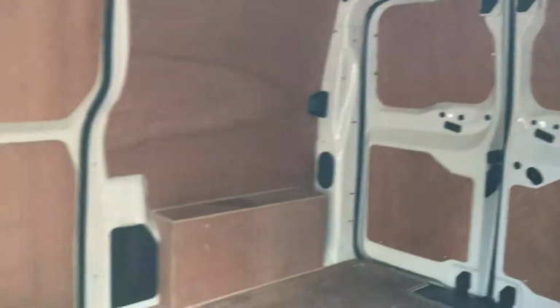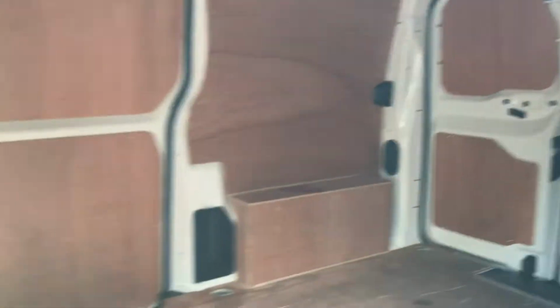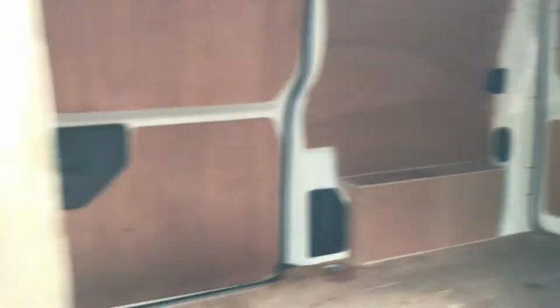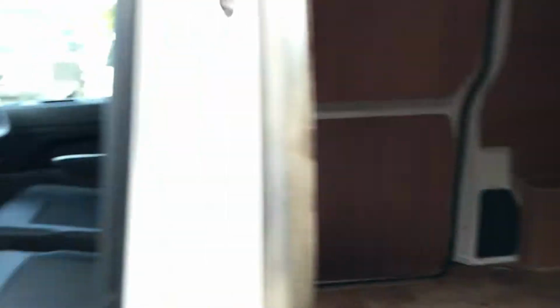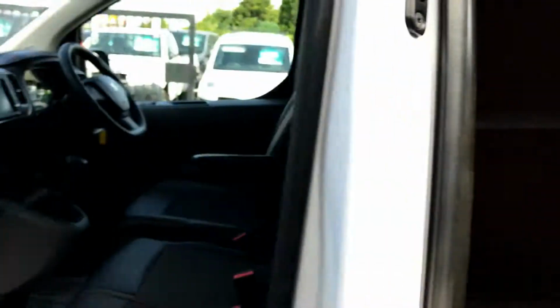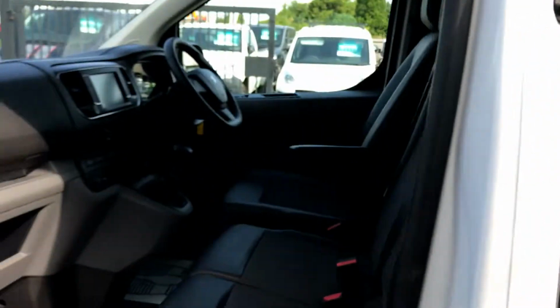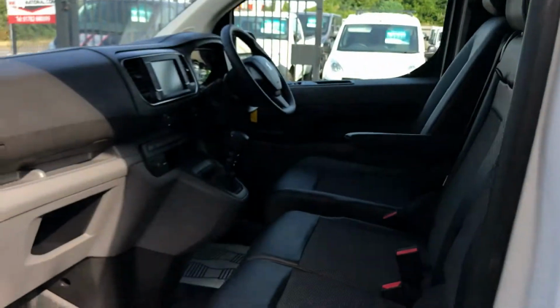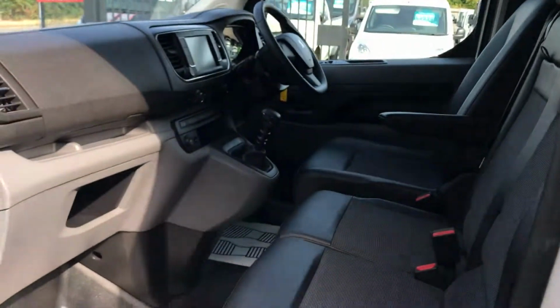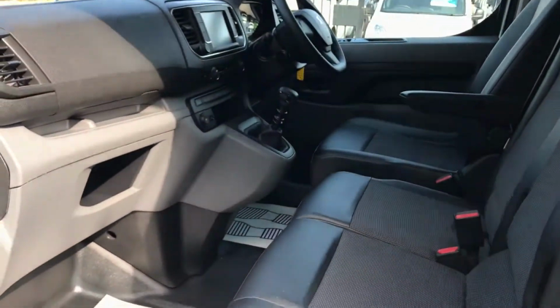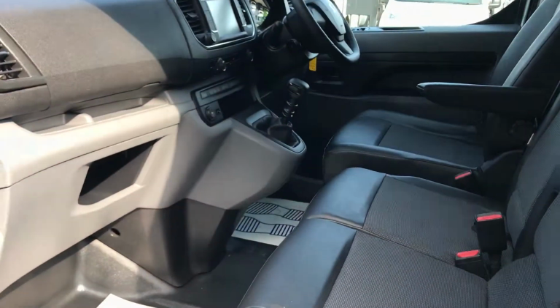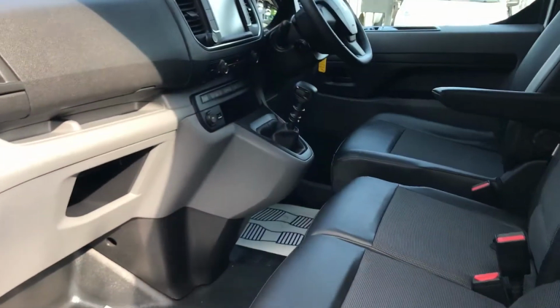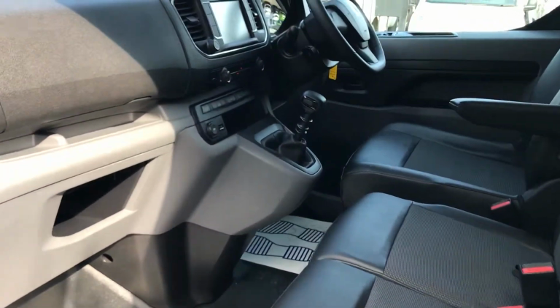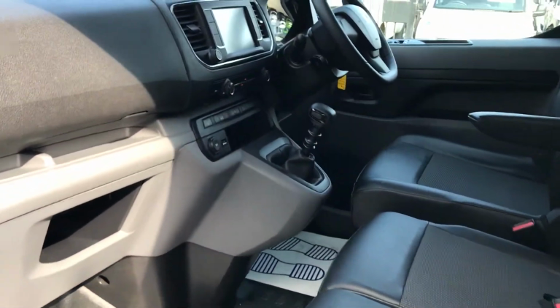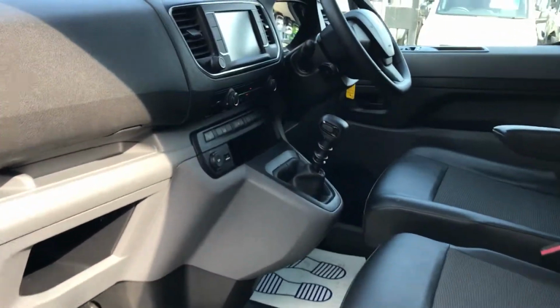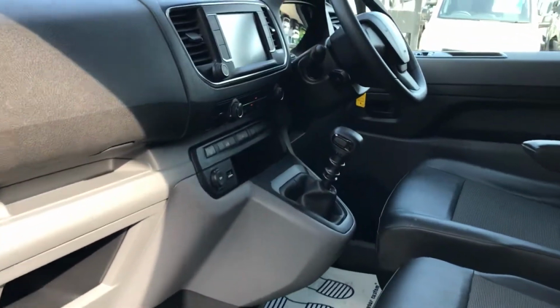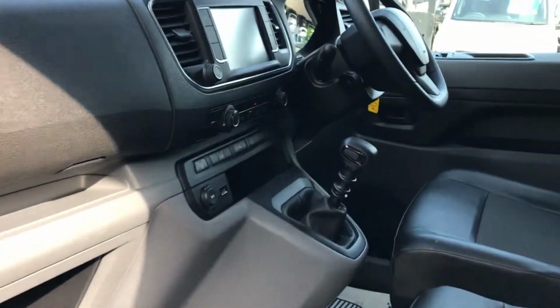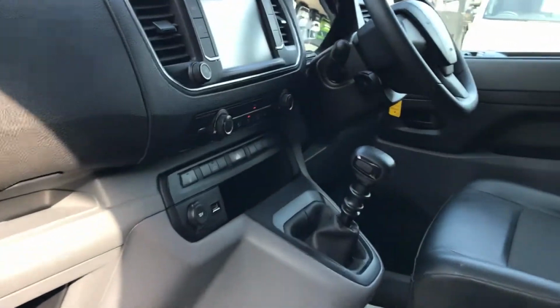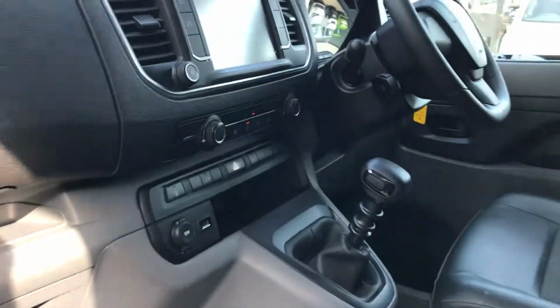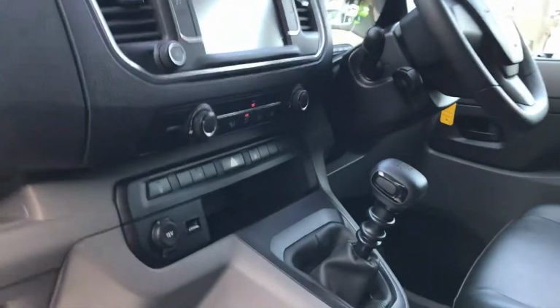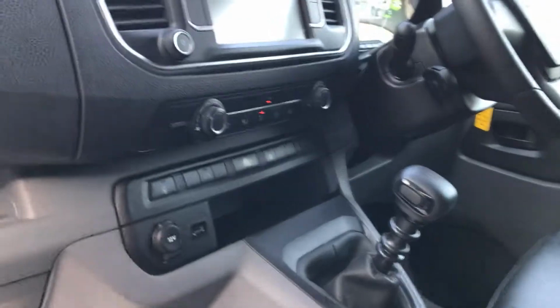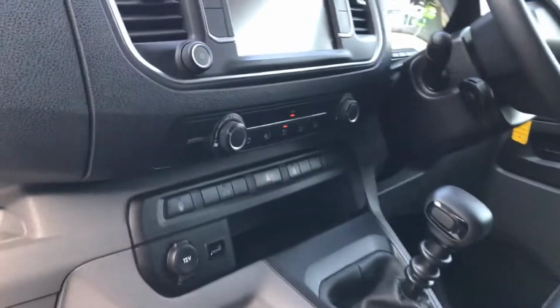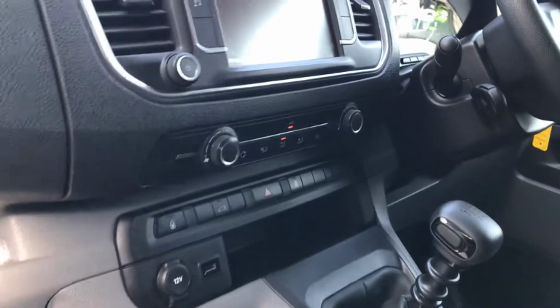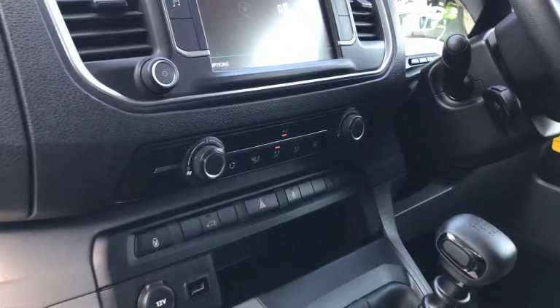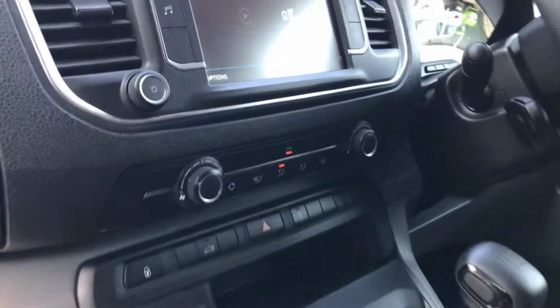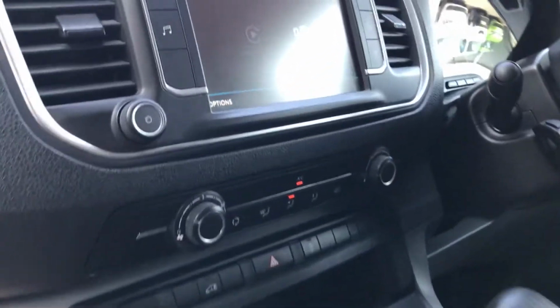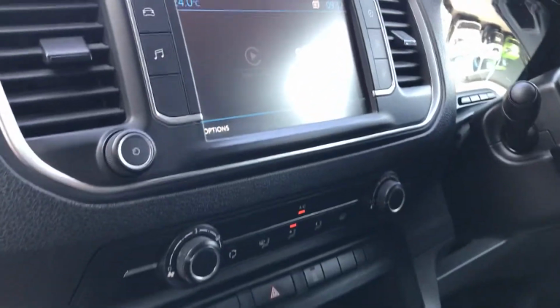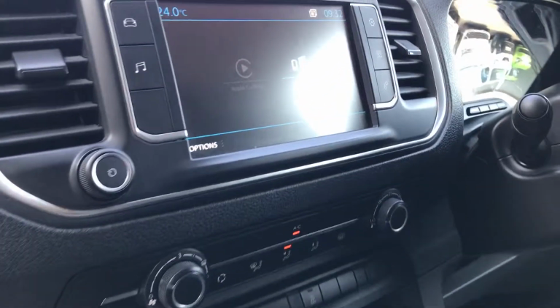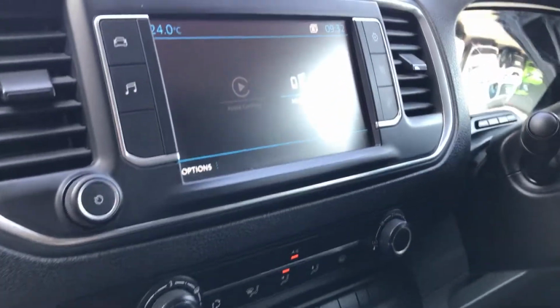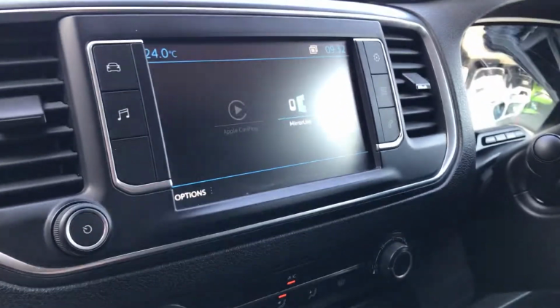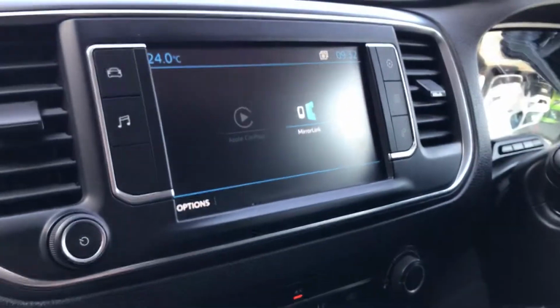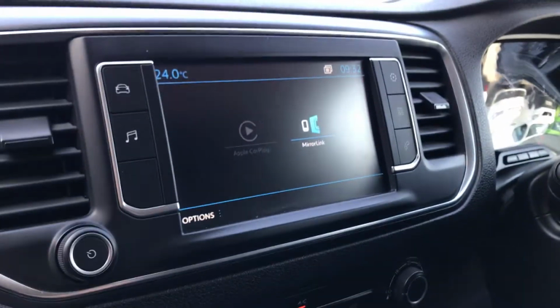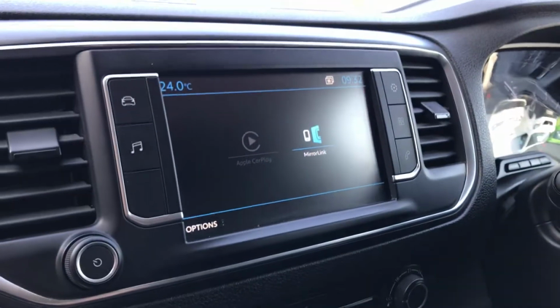I'll show you inside — actually three seats, very clean. You've also got USB and you've also got your media centre there as well.